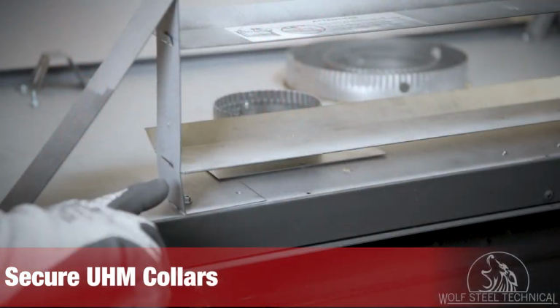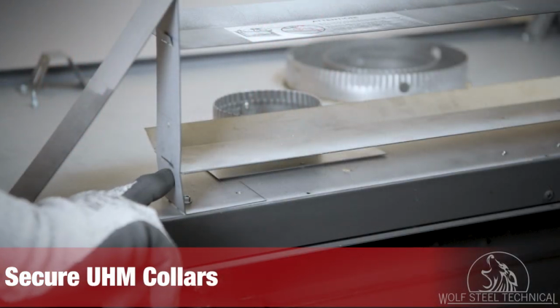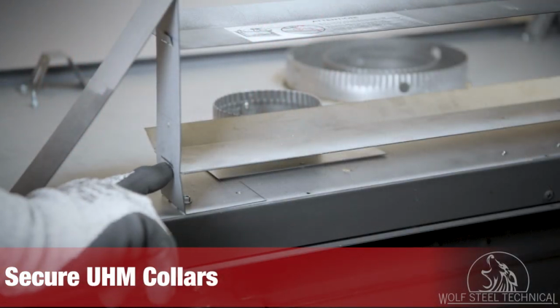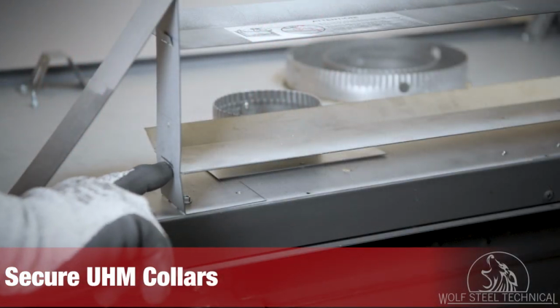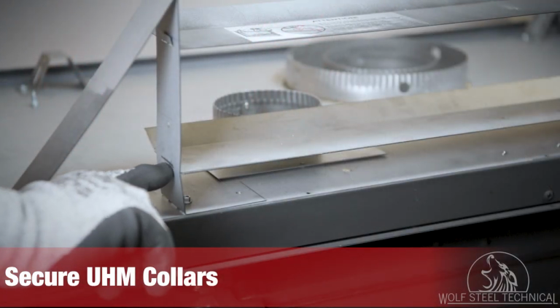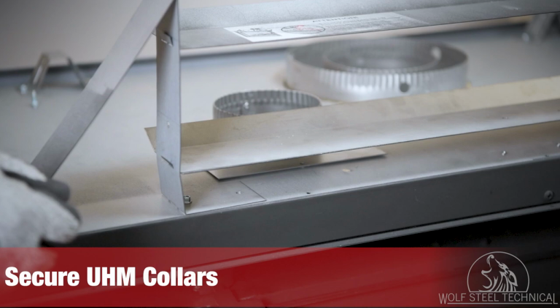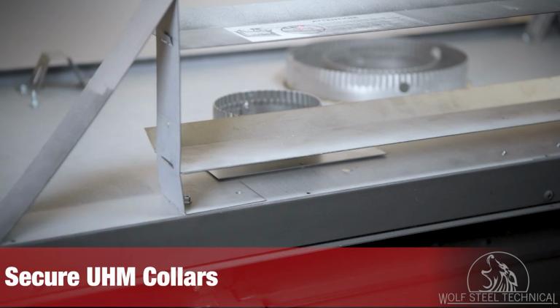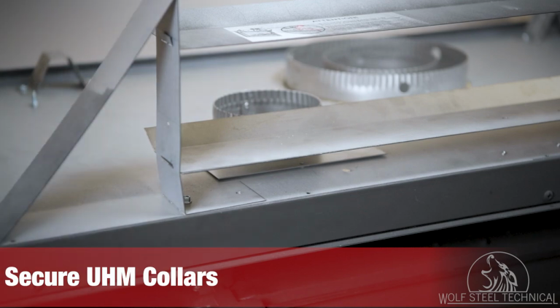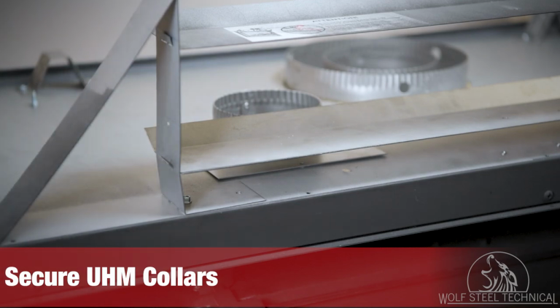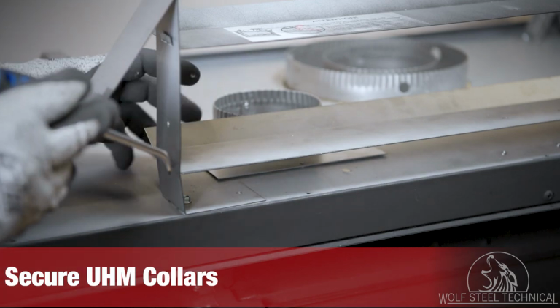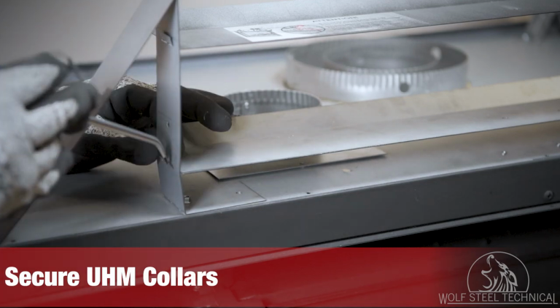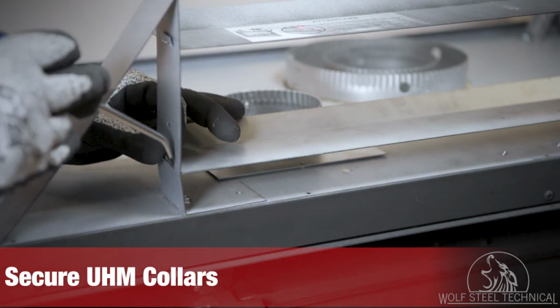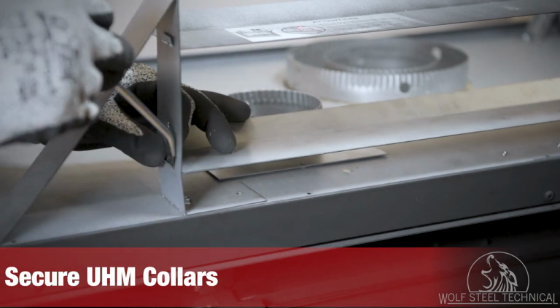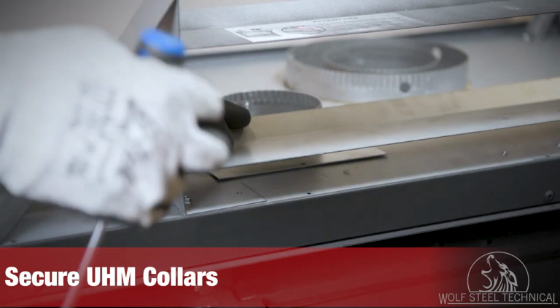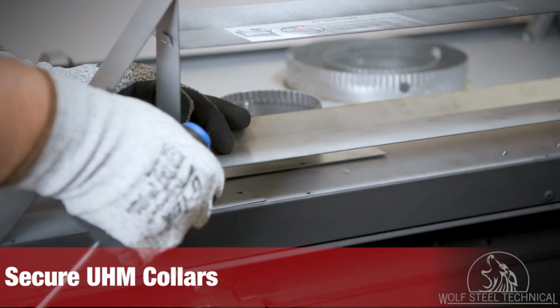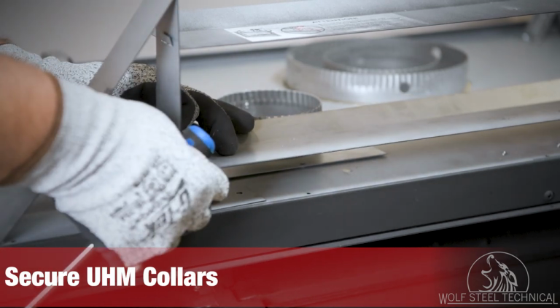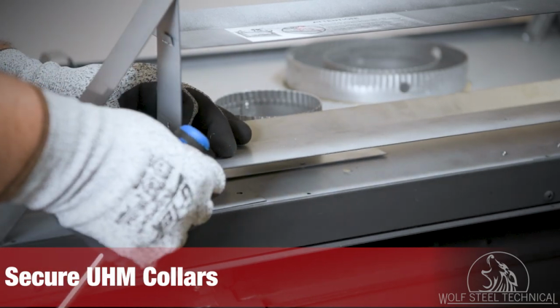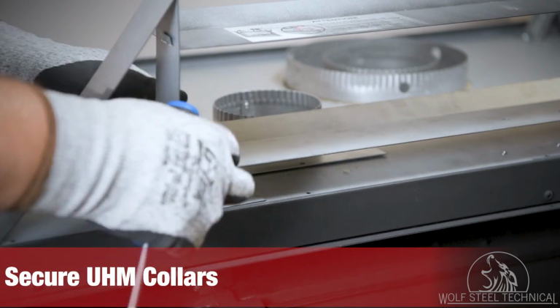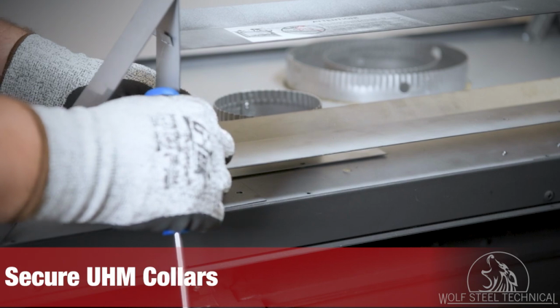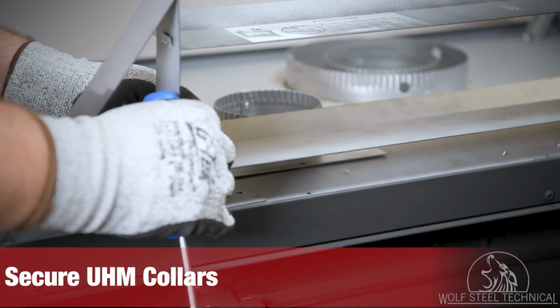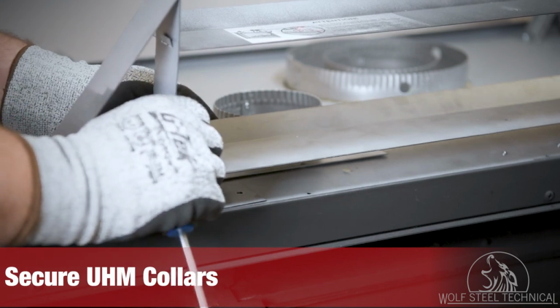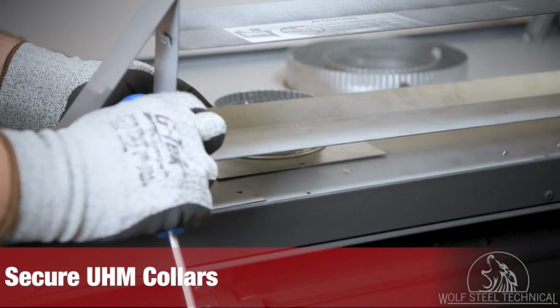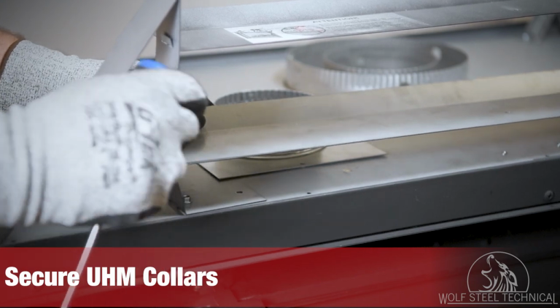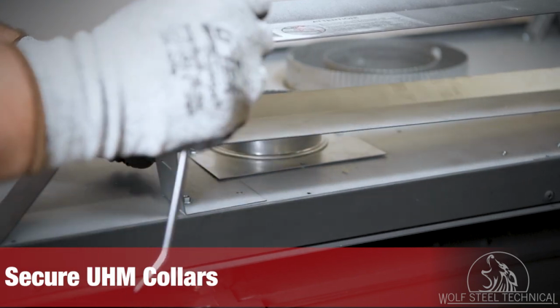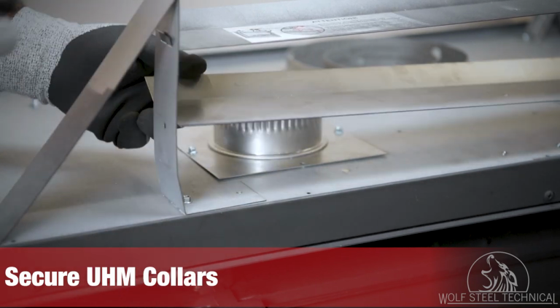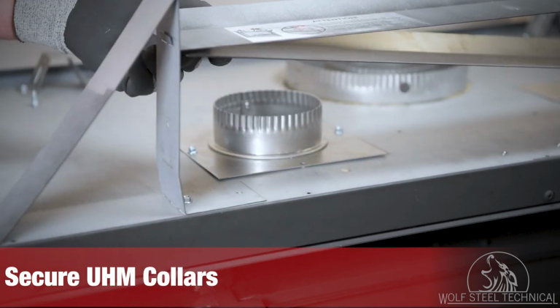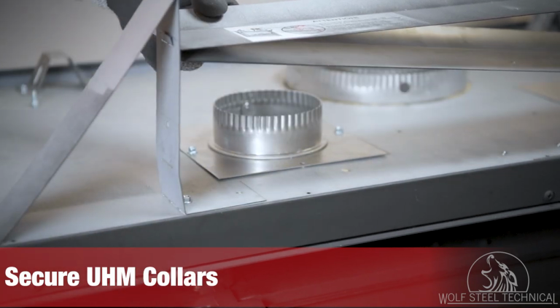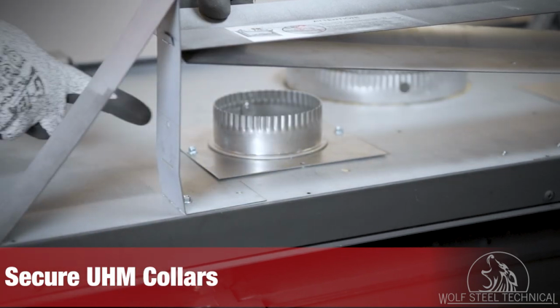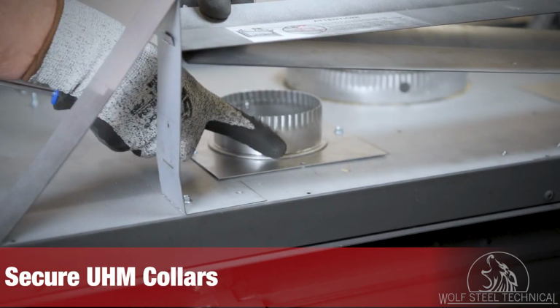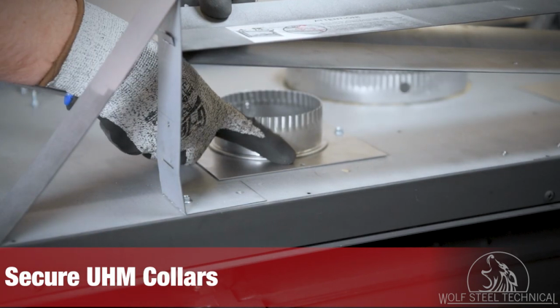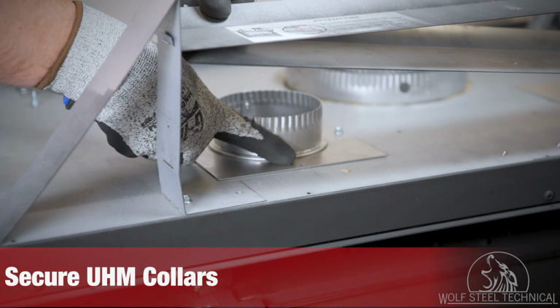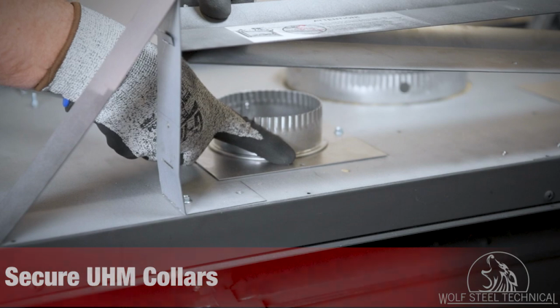To correctly secure the UHM collar to the appliance, the lower heat shield will need to be temporarily removed. Bend the inner tab downward and slide it through the slot in the standoff. Then lift the heat shield out of the way to secure the UHM collar to the appliance.